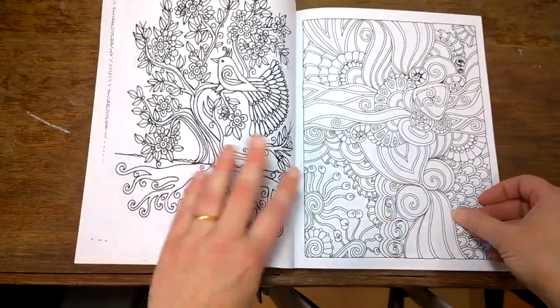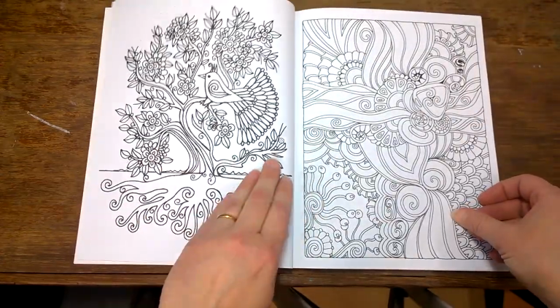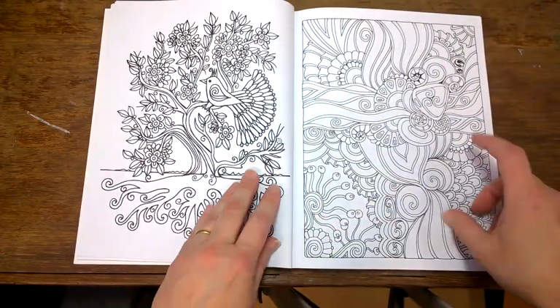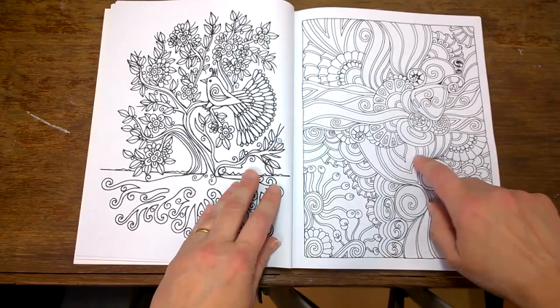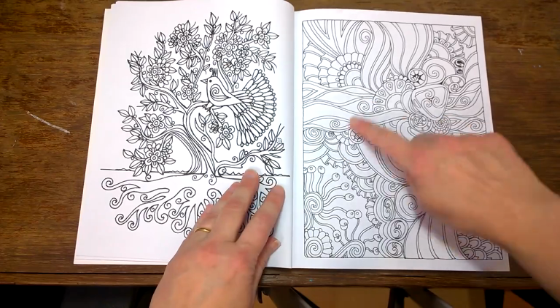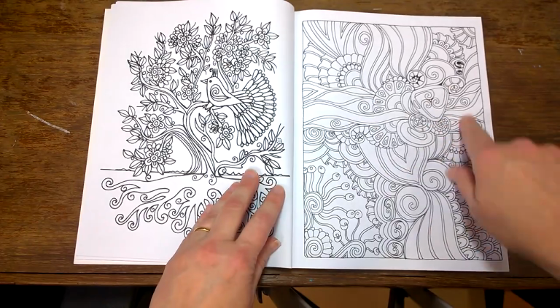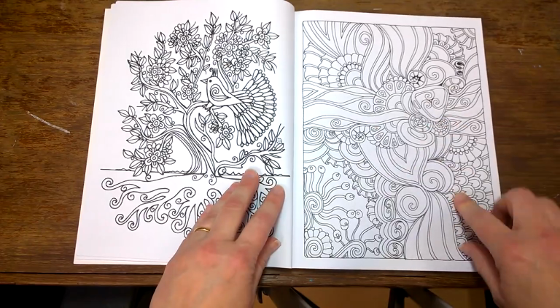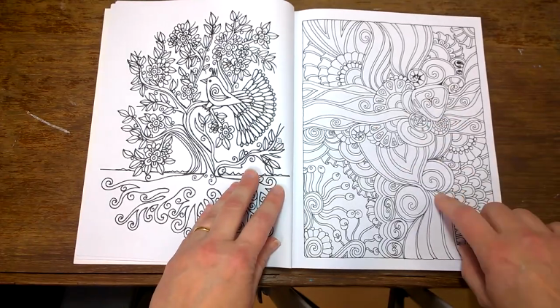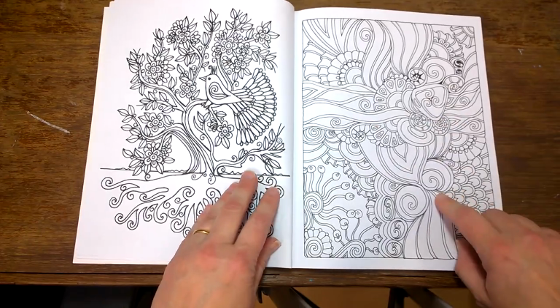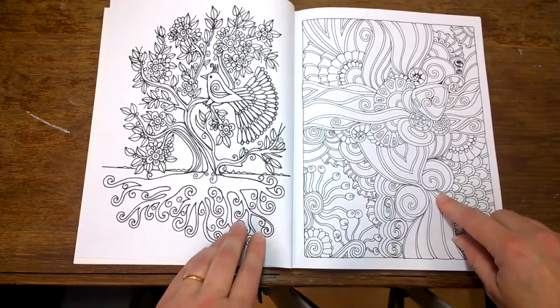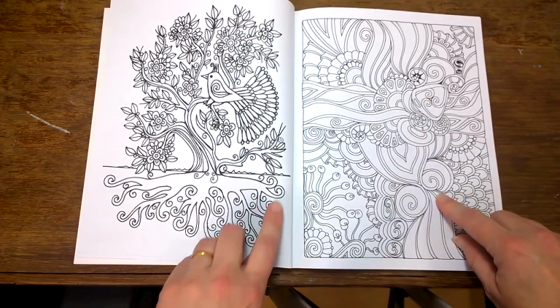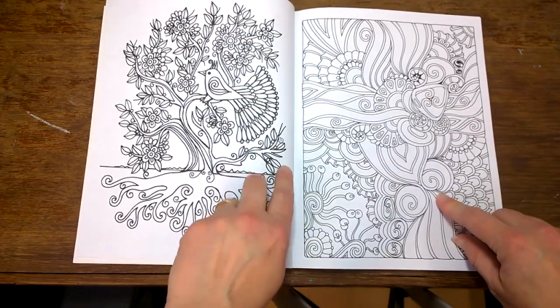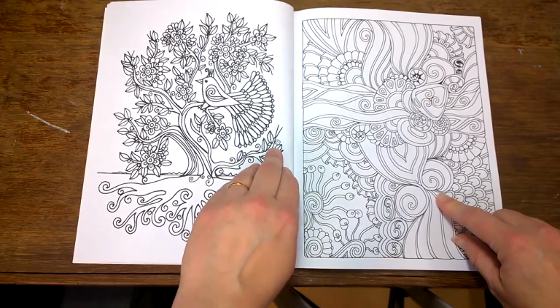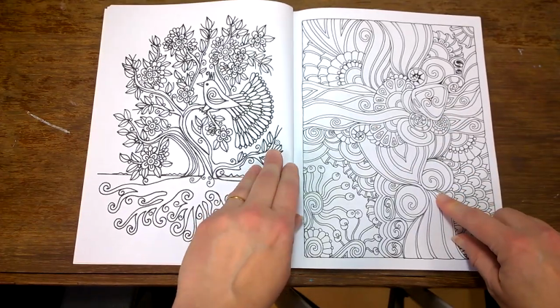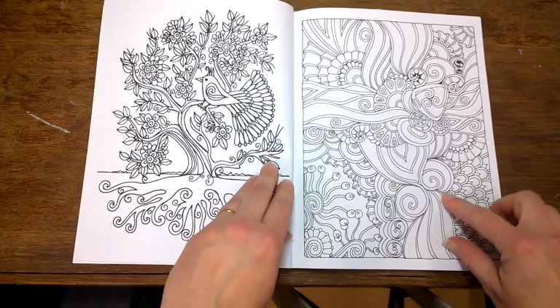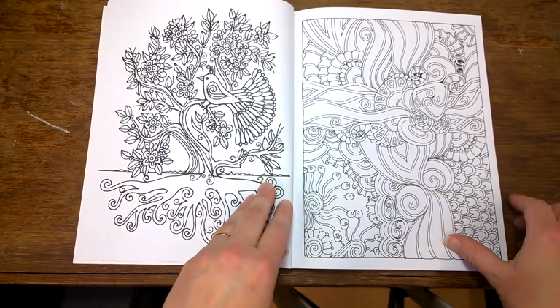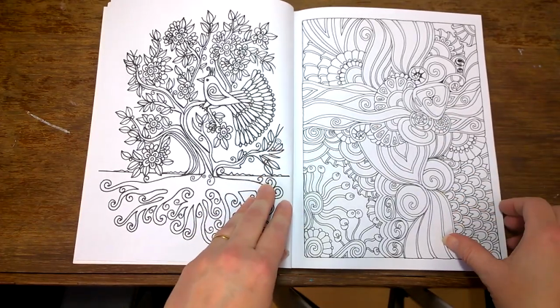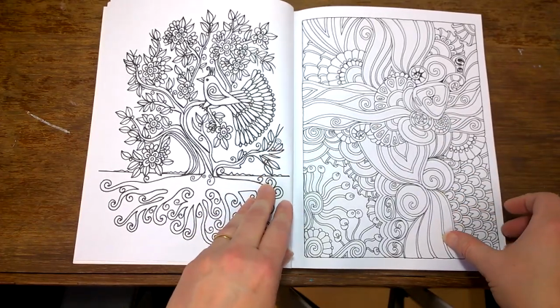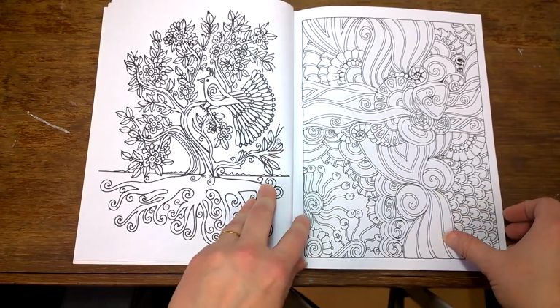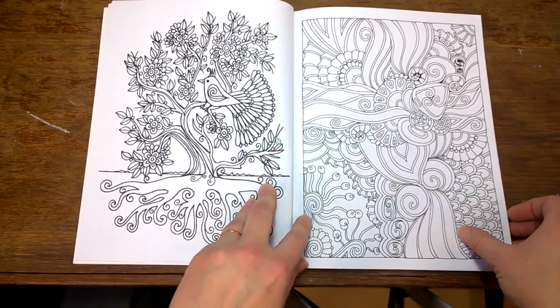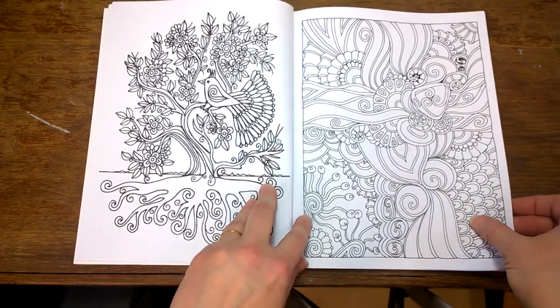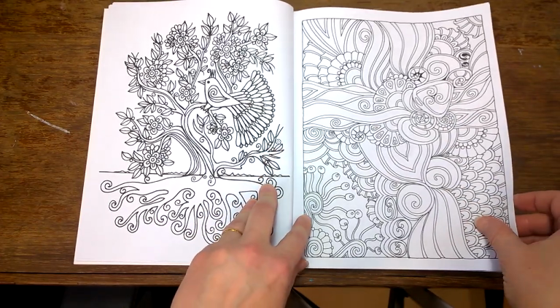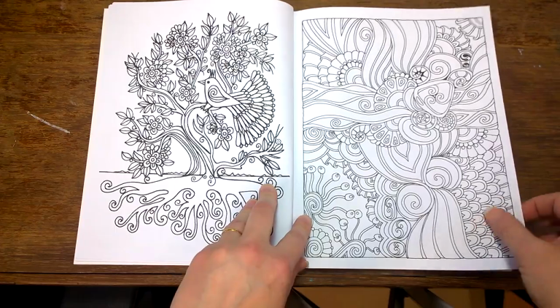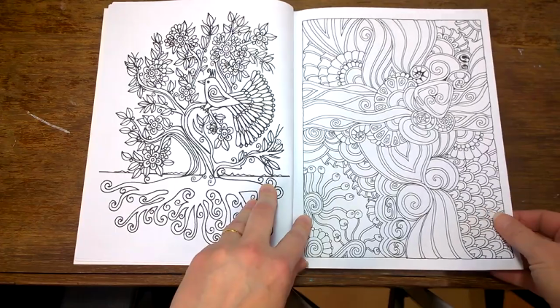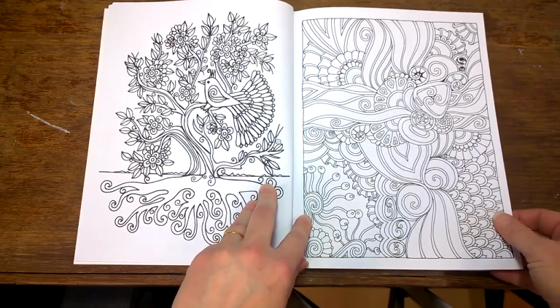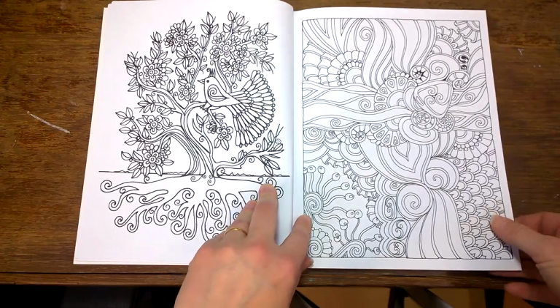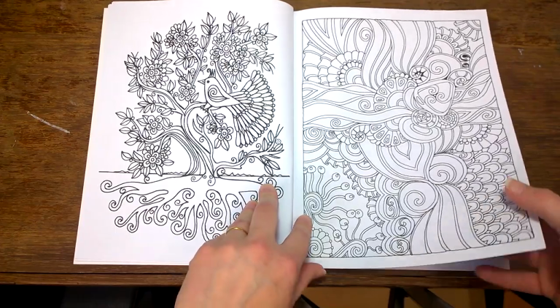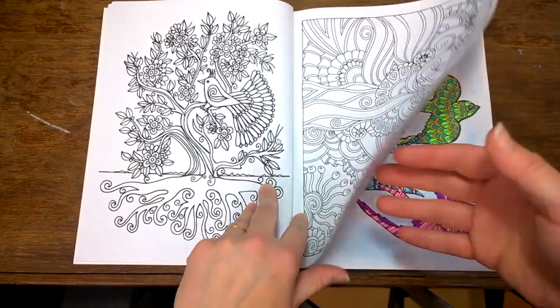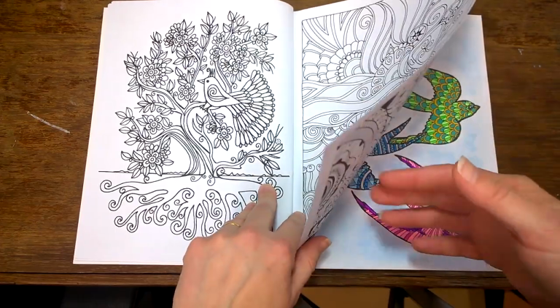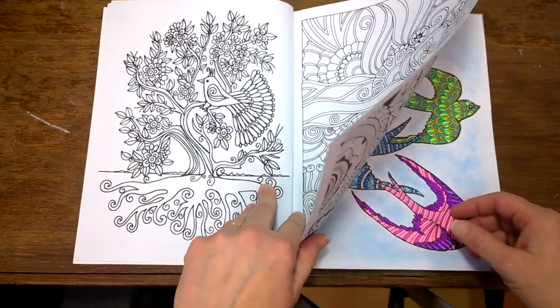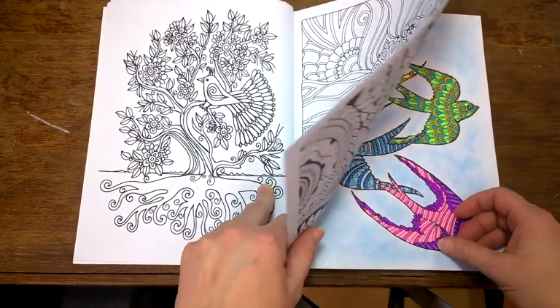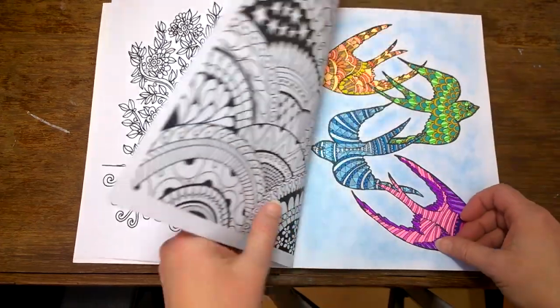That's an Angela Porter one there. I'm not familiar with many of these artists so I can't really point out who did what in here, but I do recognize some.